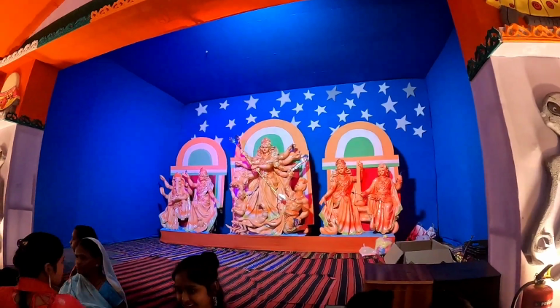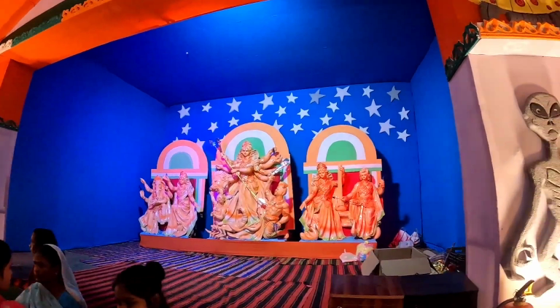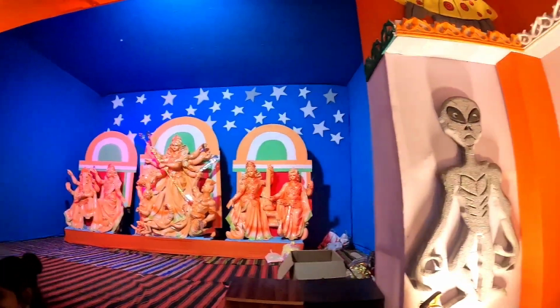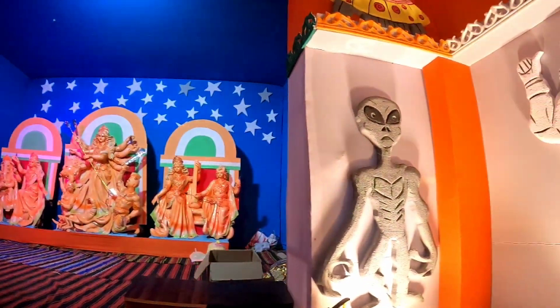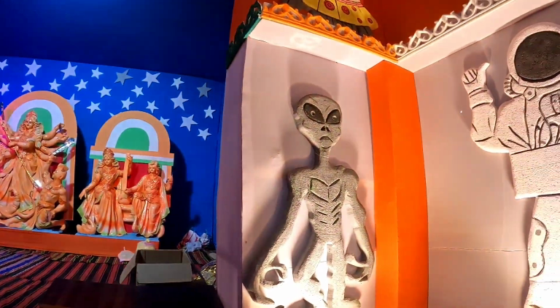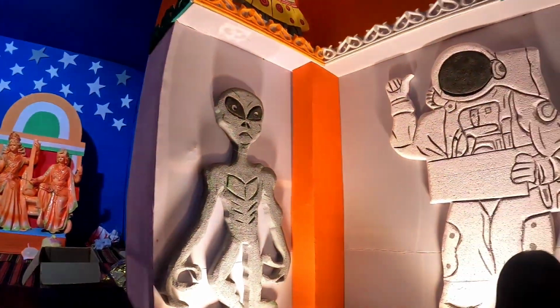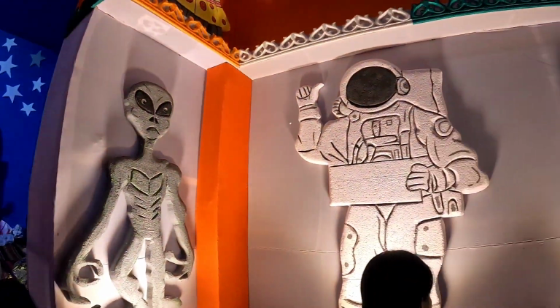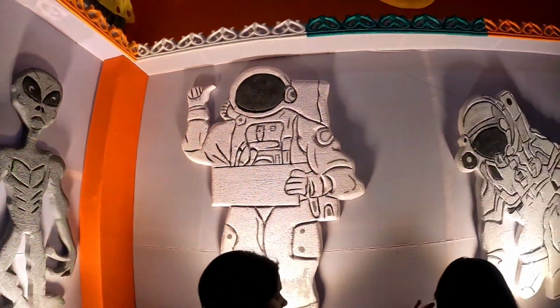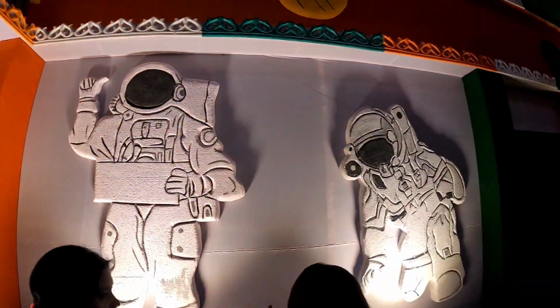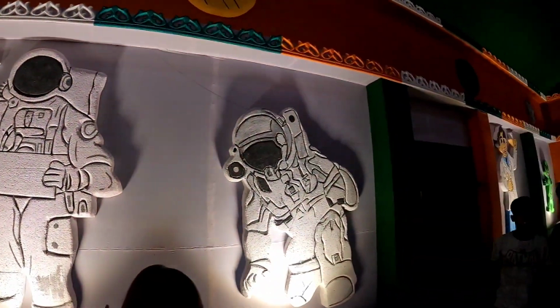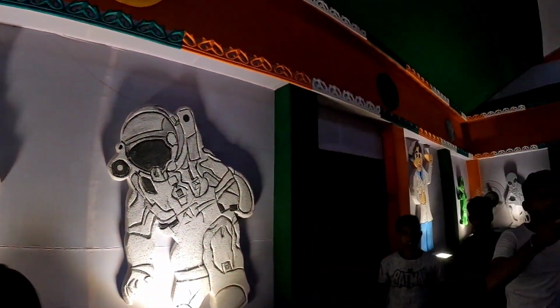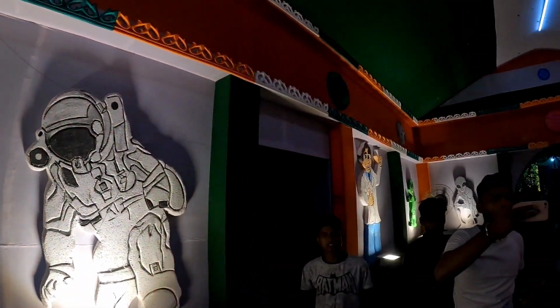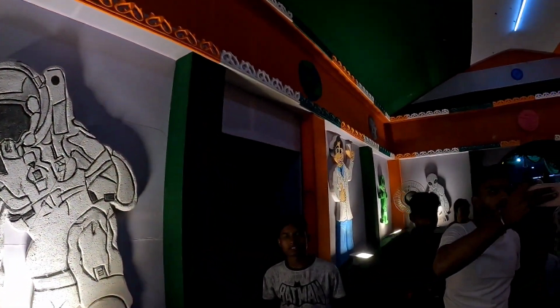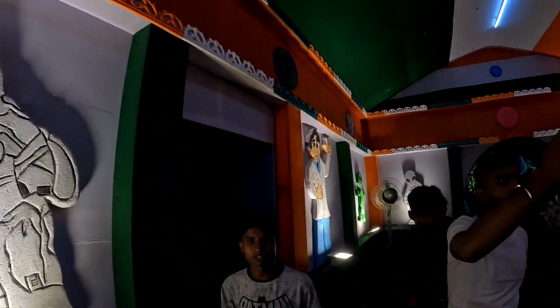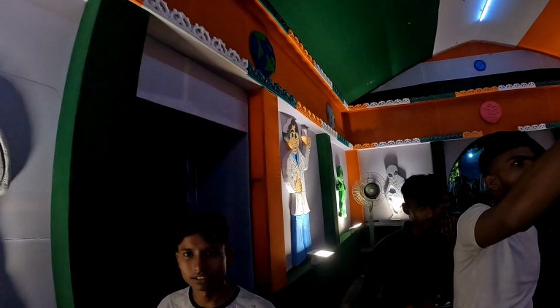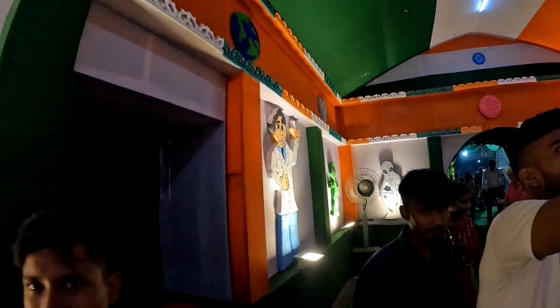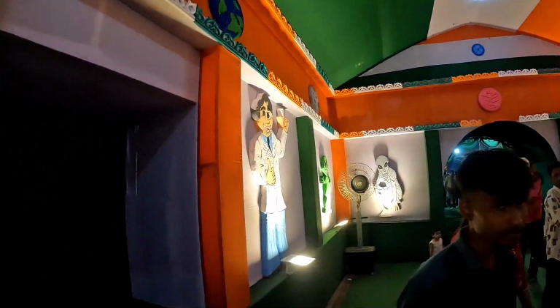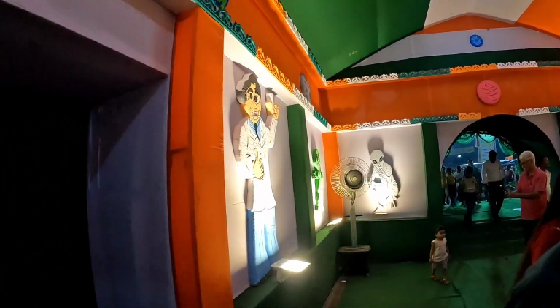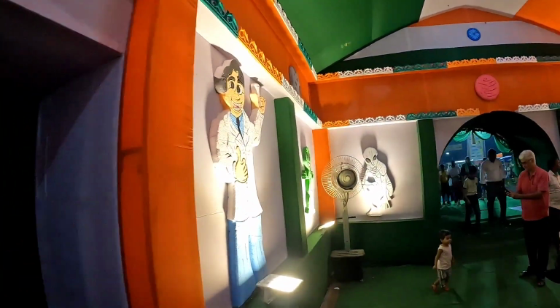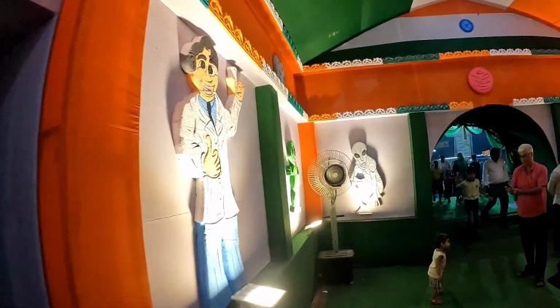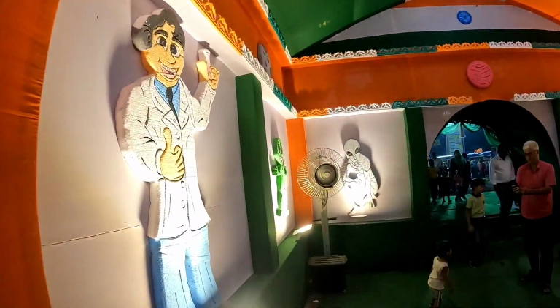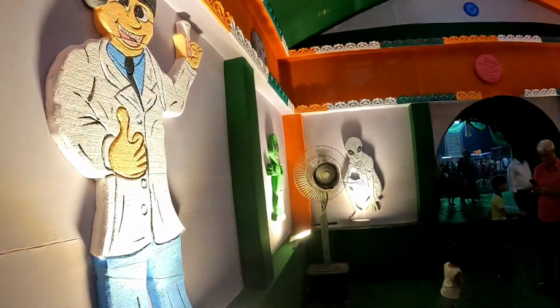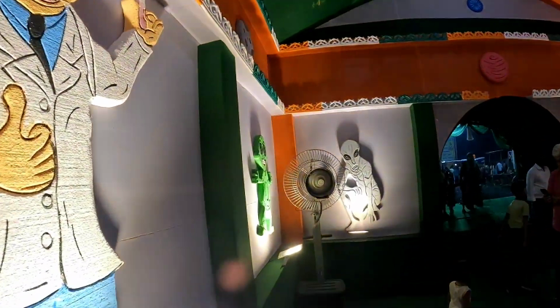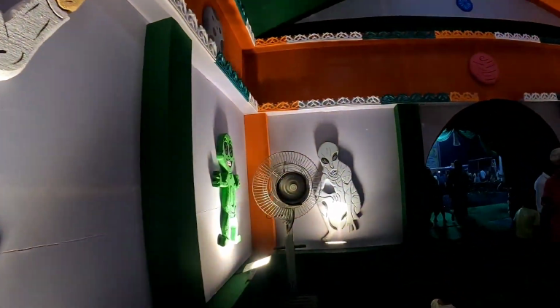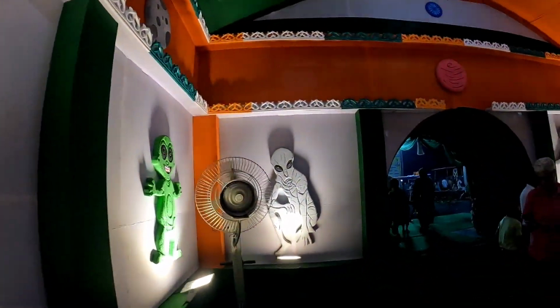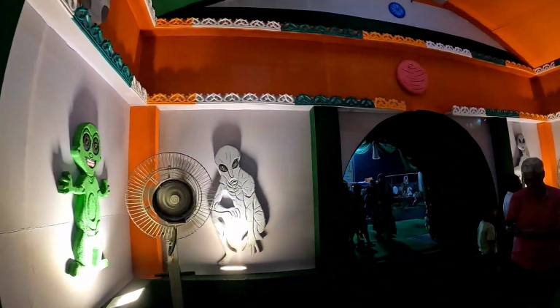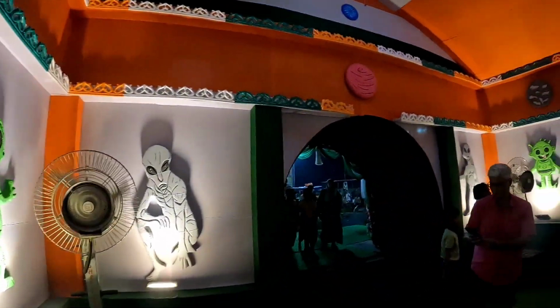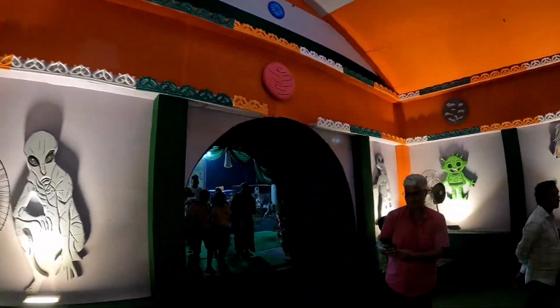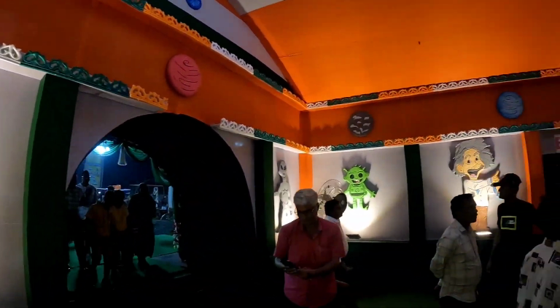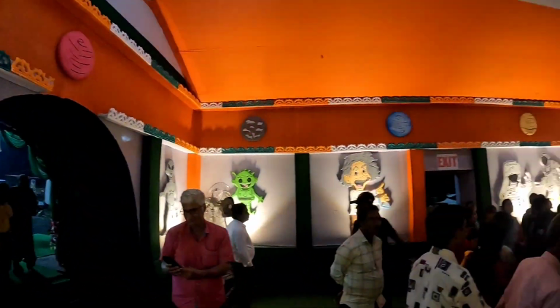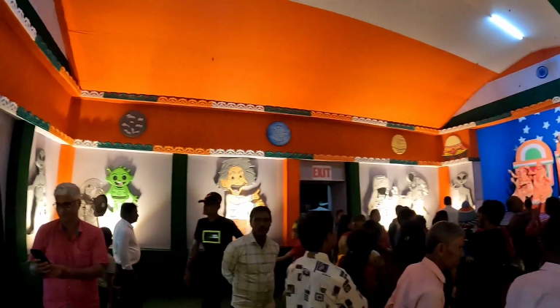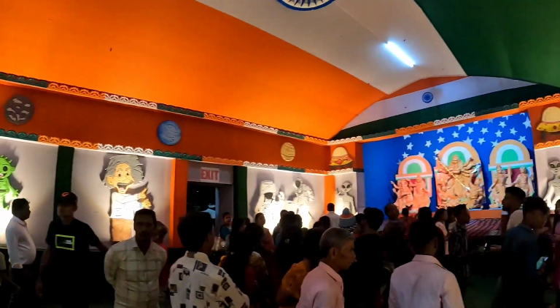You can see the theme of alien and space. The scientists and others have come. This is a very unique pandal — you can see the pandal inside.